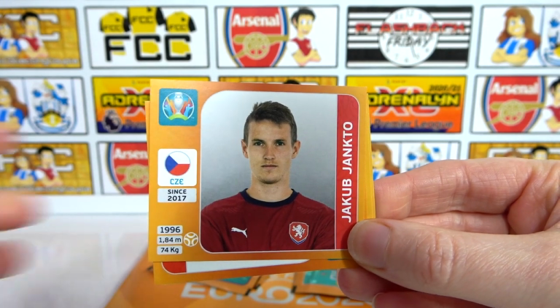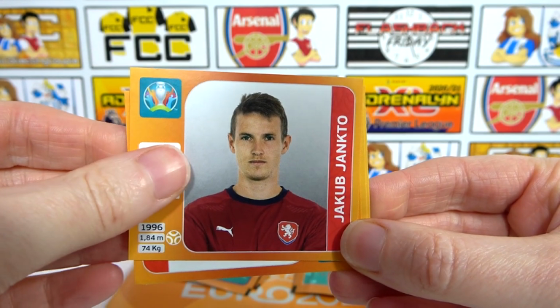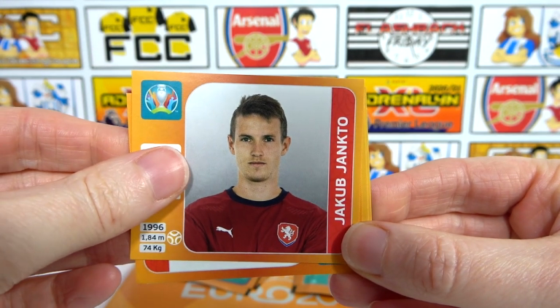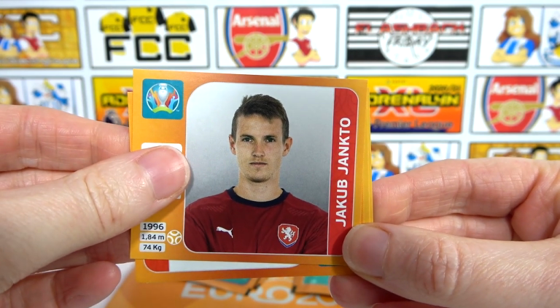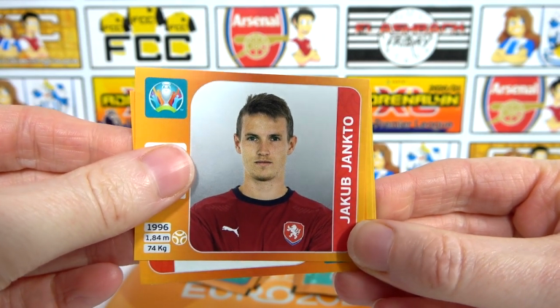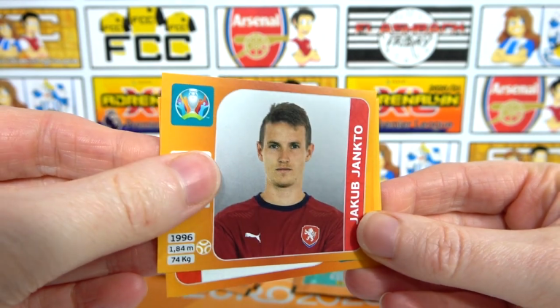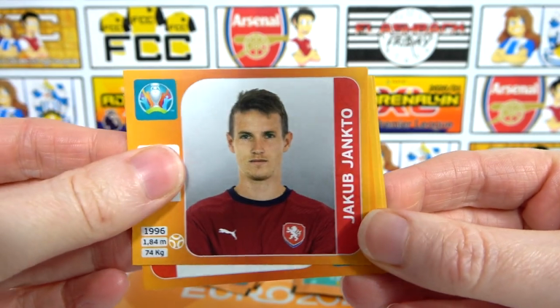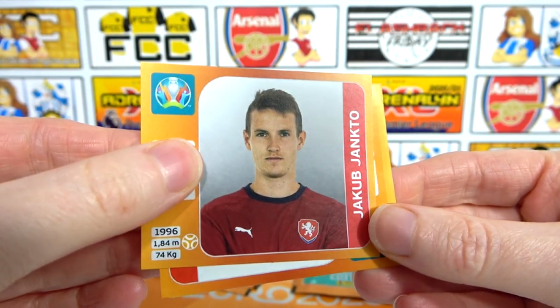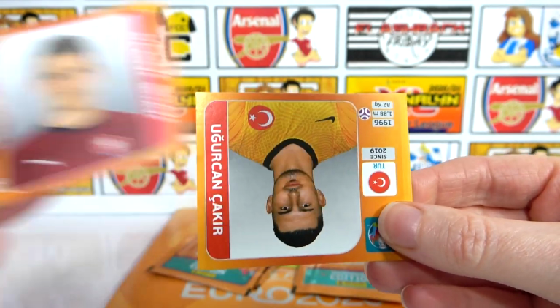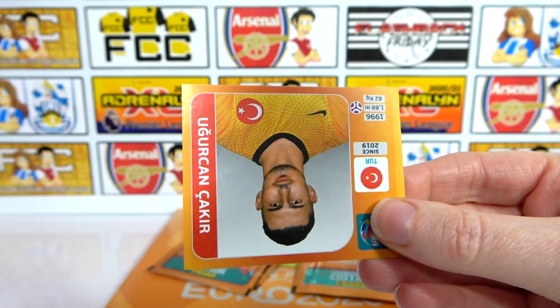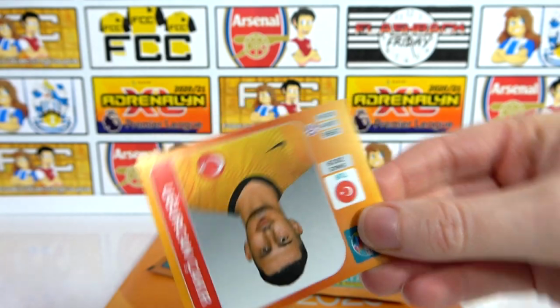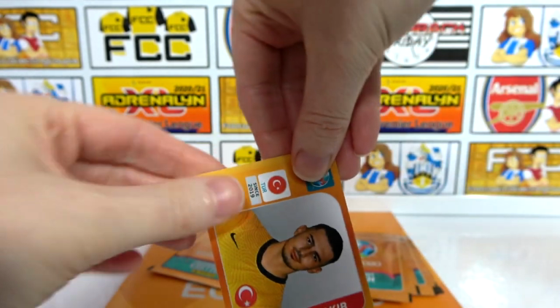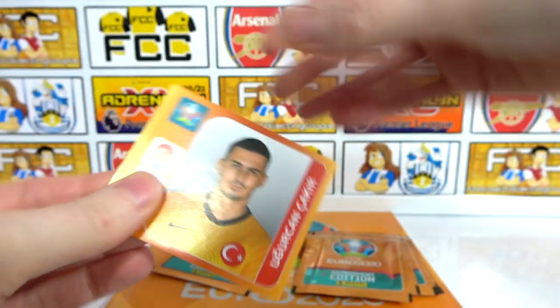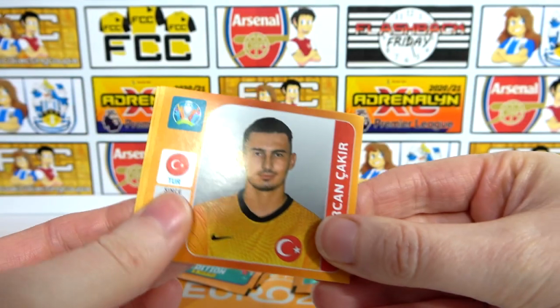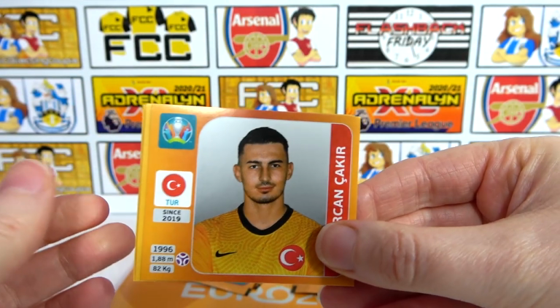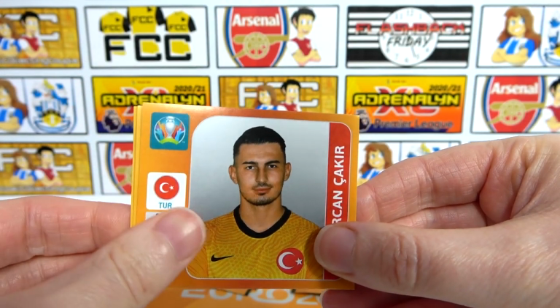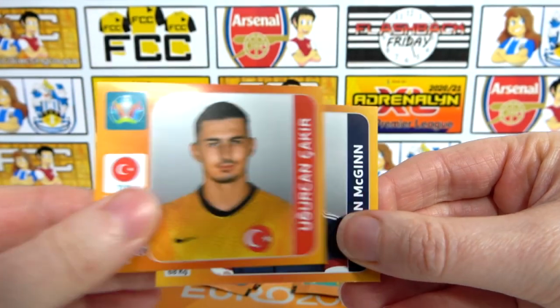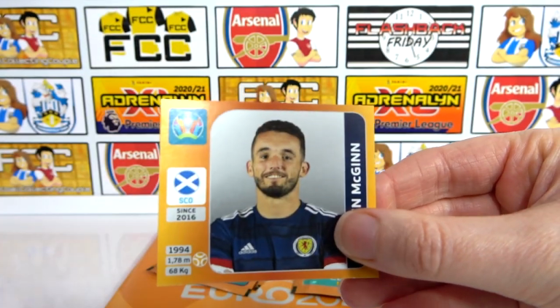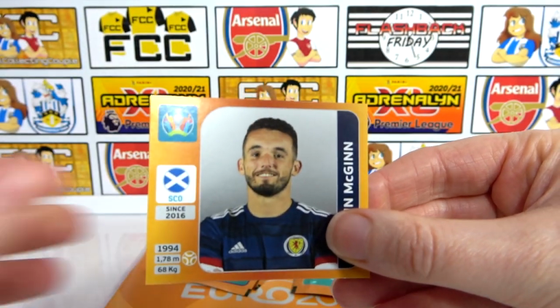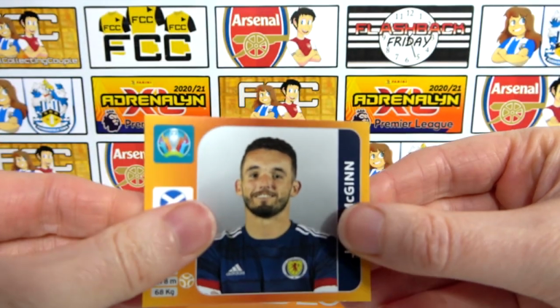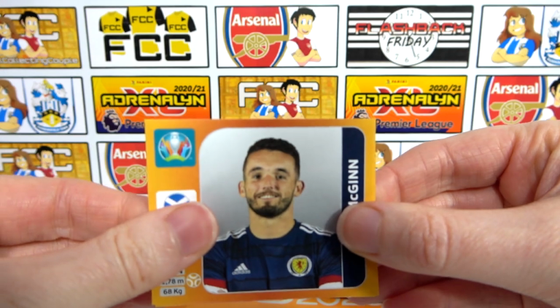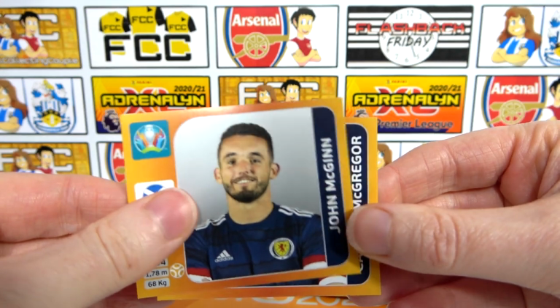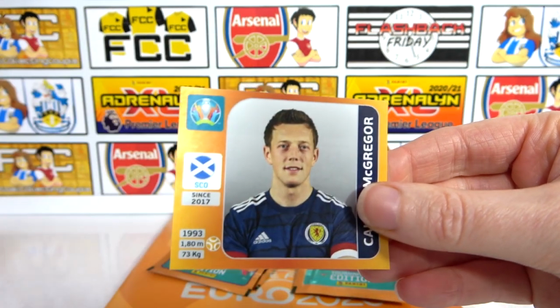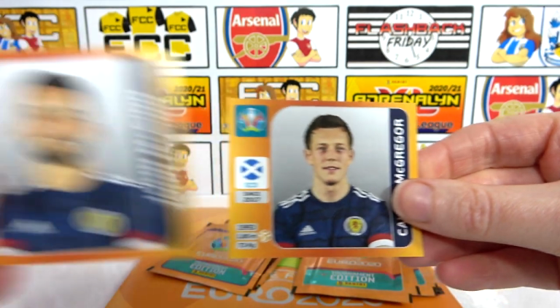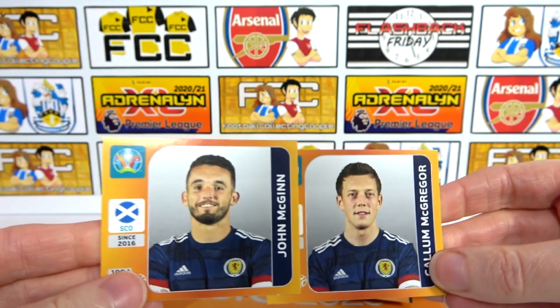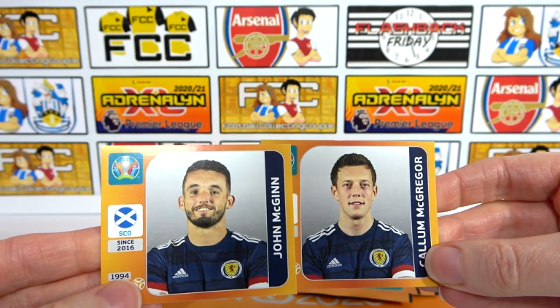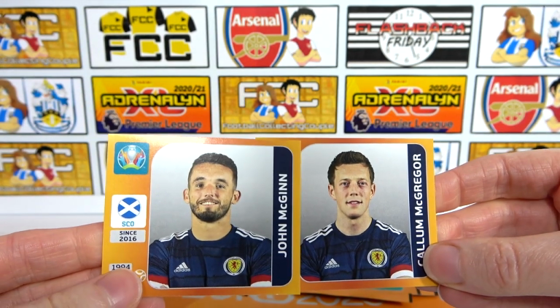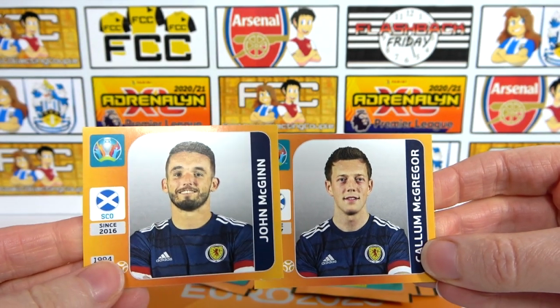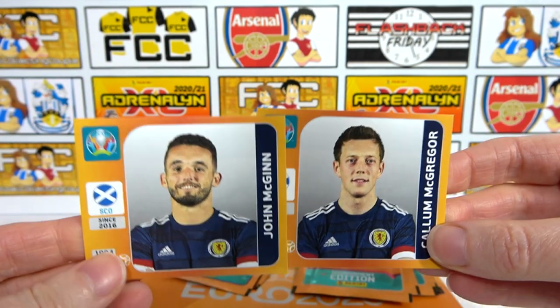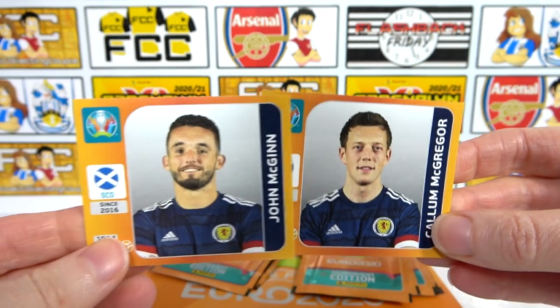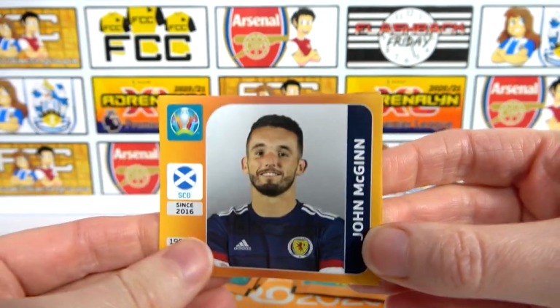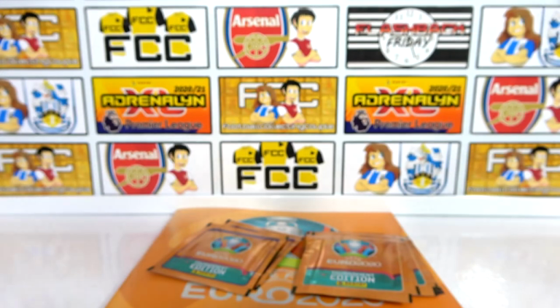We have a Jancto to kick off the pack and then a Katar. McGinn — nice, Scottish. Back-to-back: McGinn and McGregor, all the Macs! Awesome stuff. These packs have a really awesome shine on them — you can see it in the camera, but they are really awesome in real life. I actually love the orange as well.